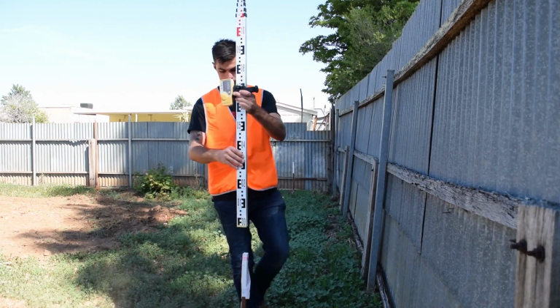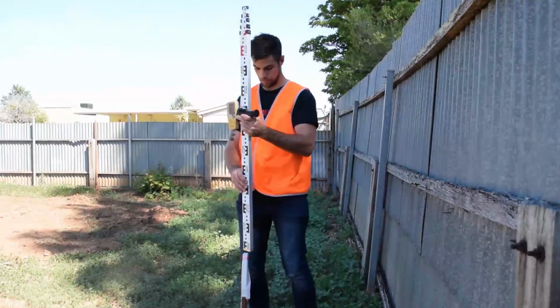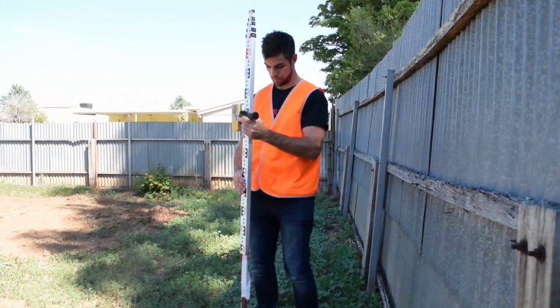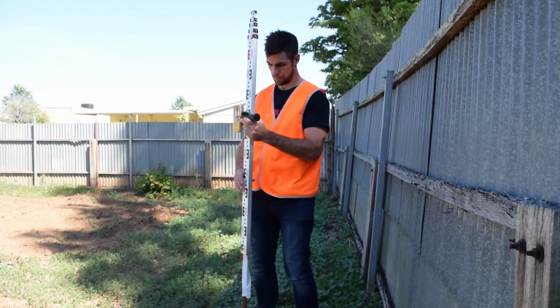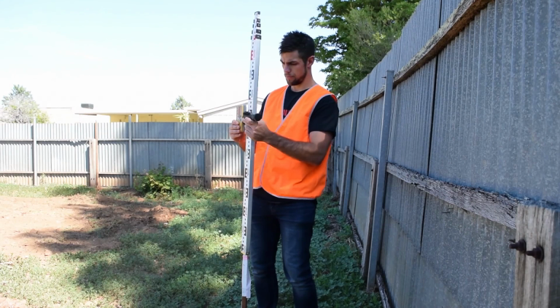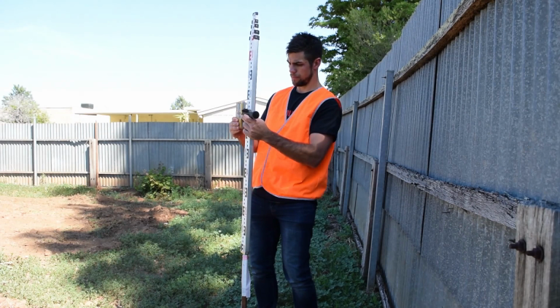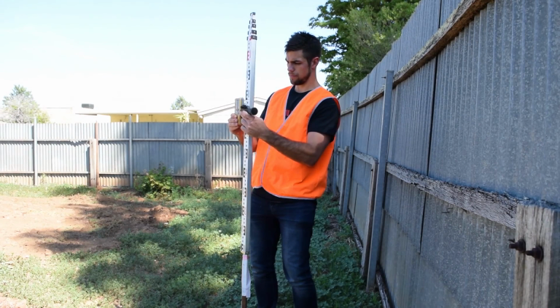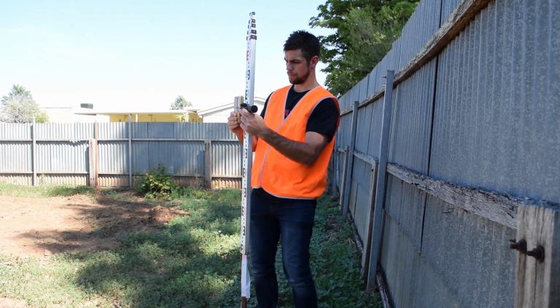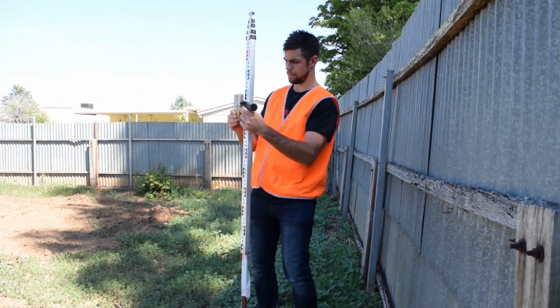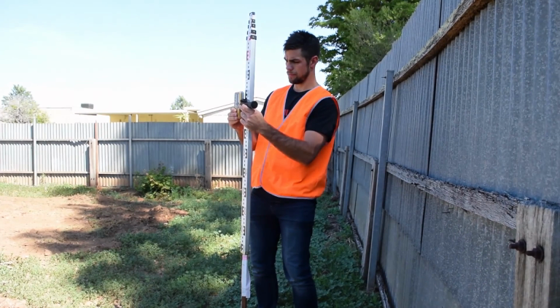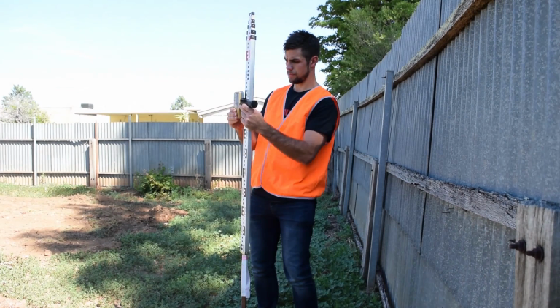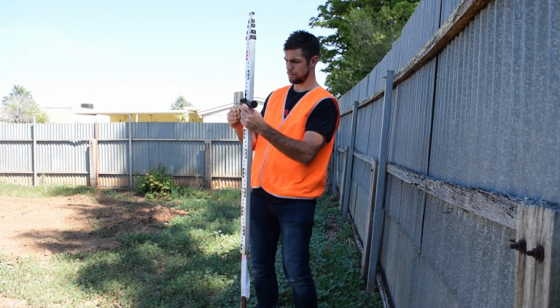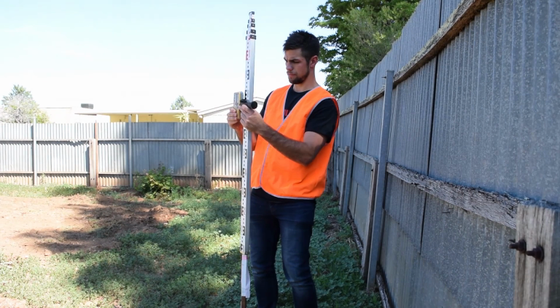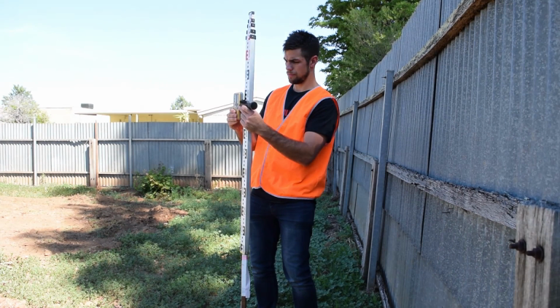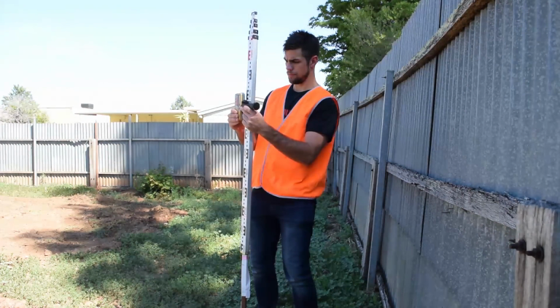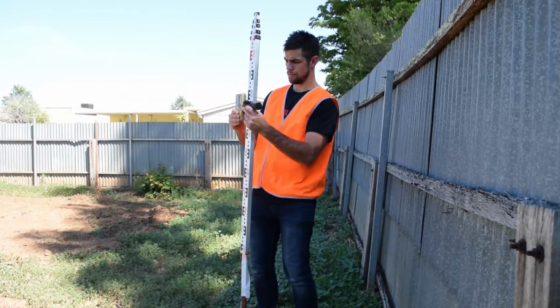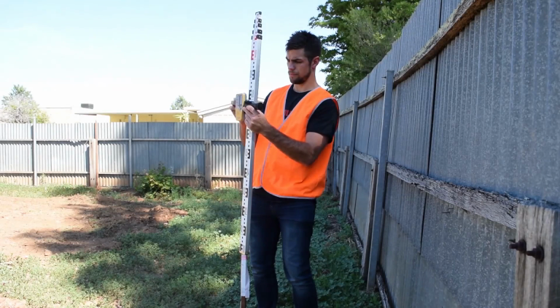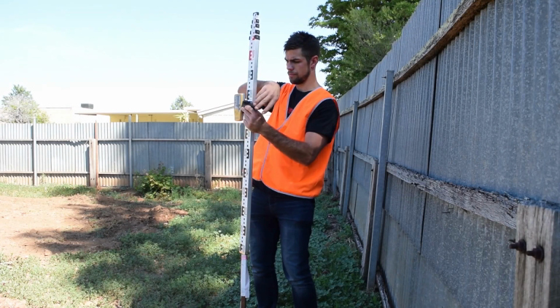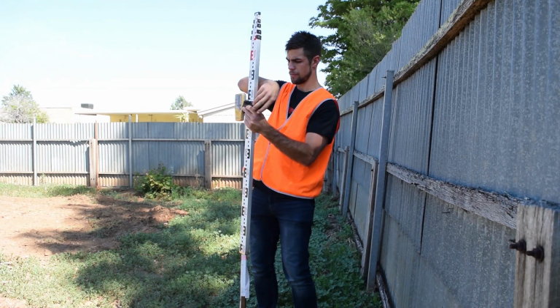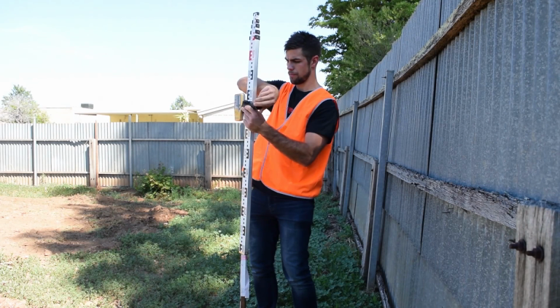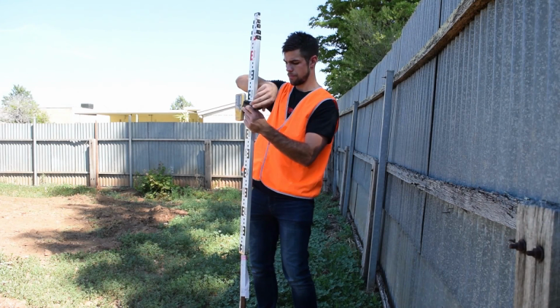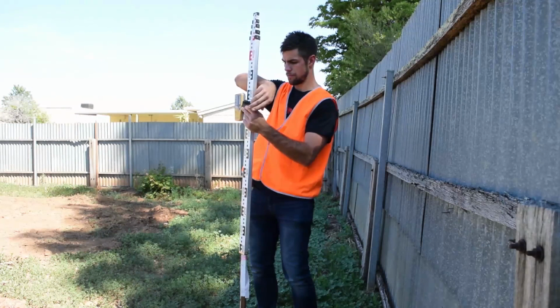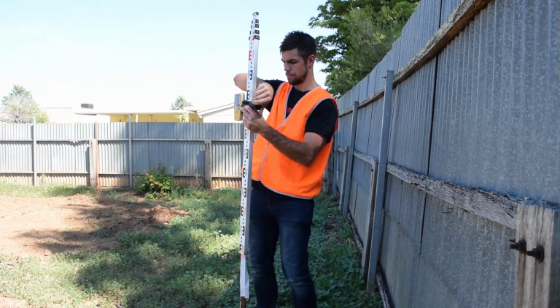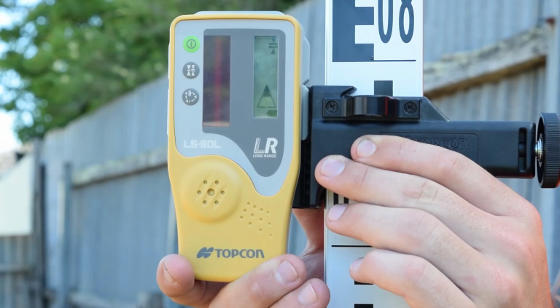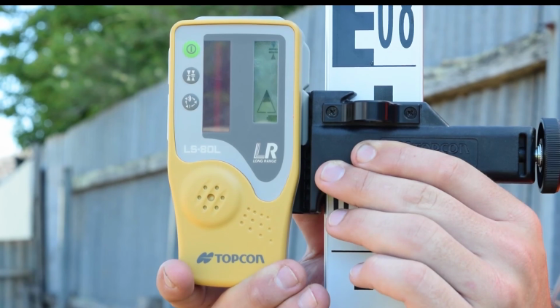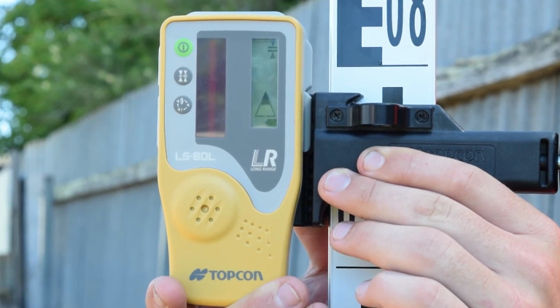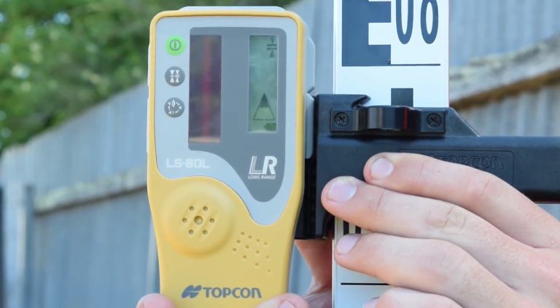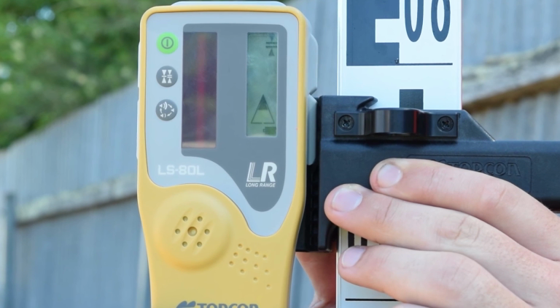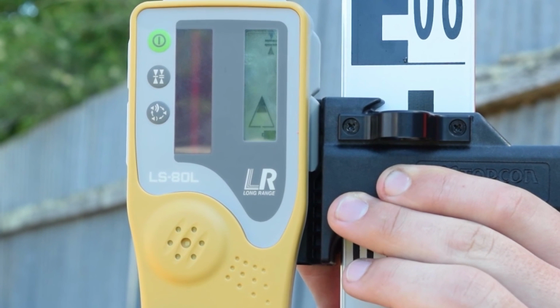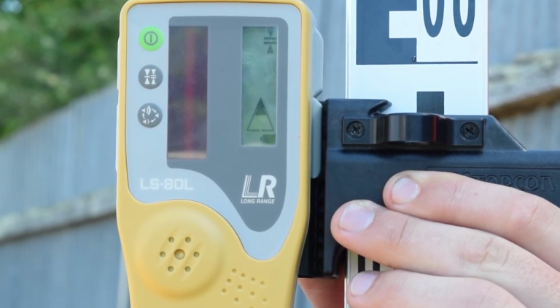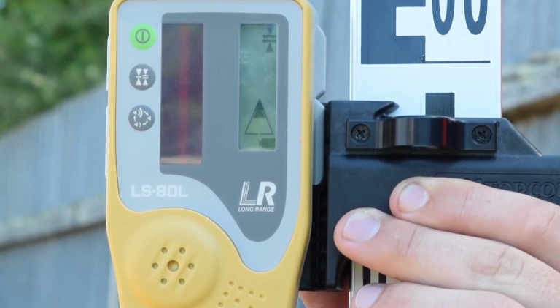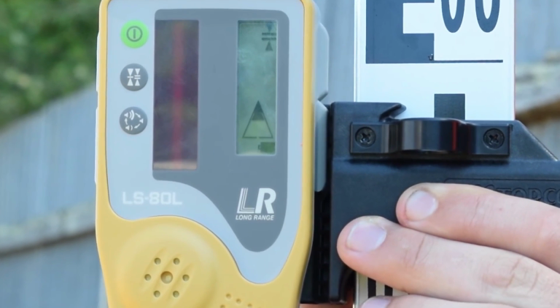Topcon's LSATL includes a memory feature that displays the last message displayed on the laser receiver. Using the memory feature, the operator can see whether the laser receiver was either too high or too low from grade when last used.